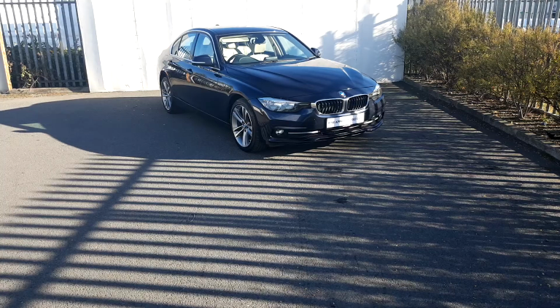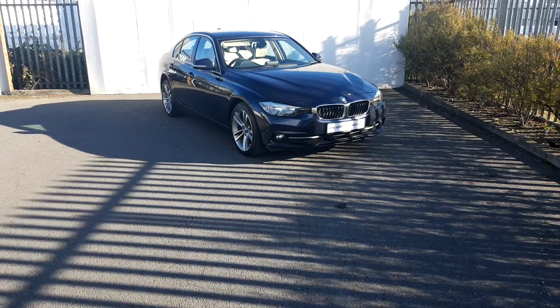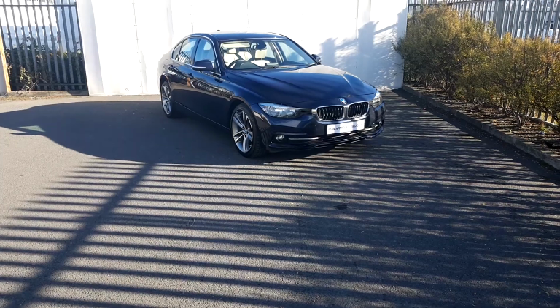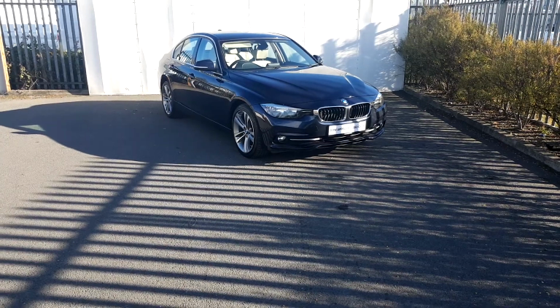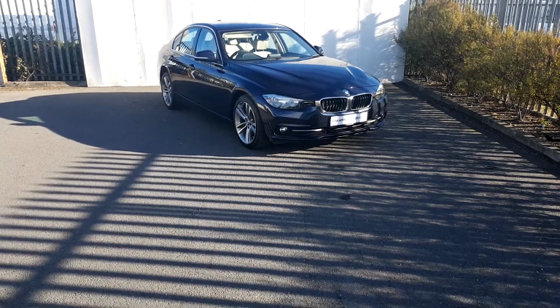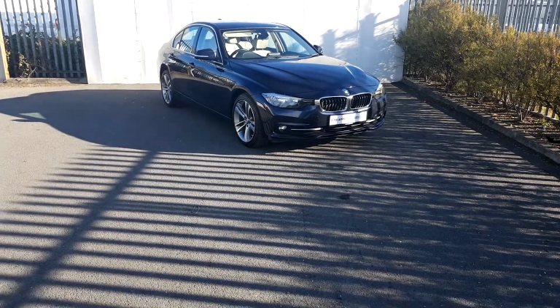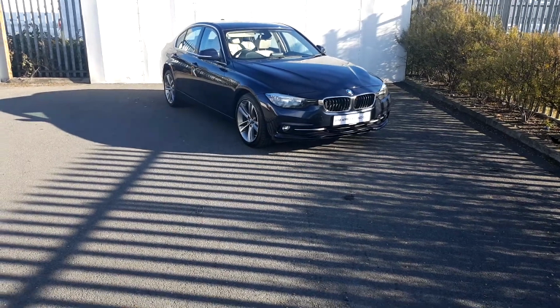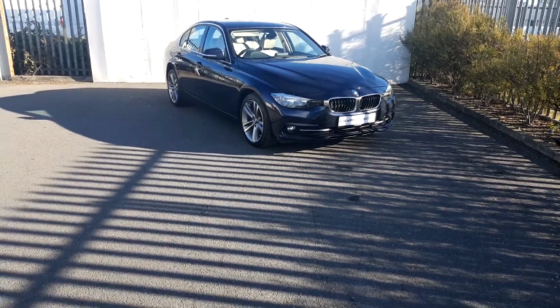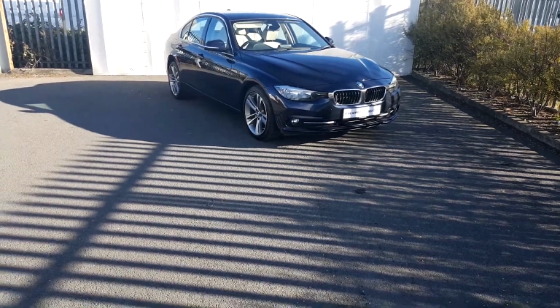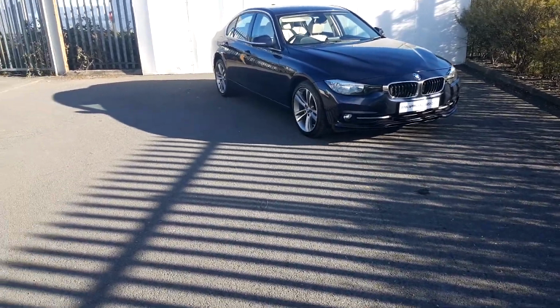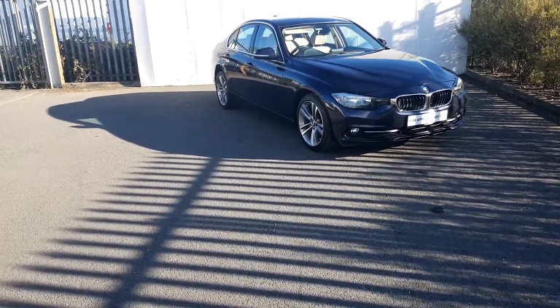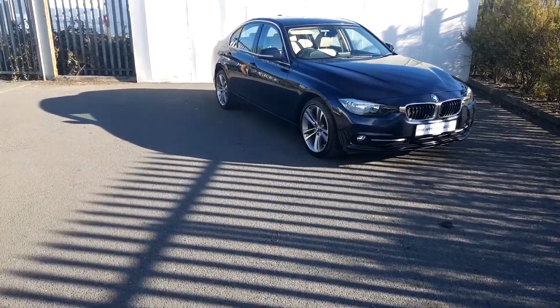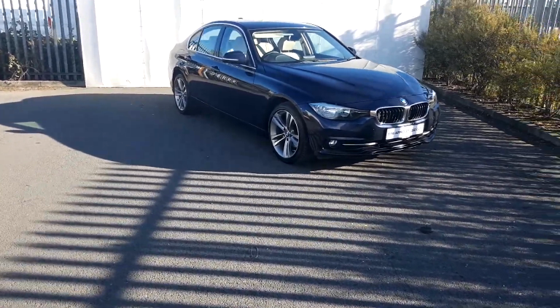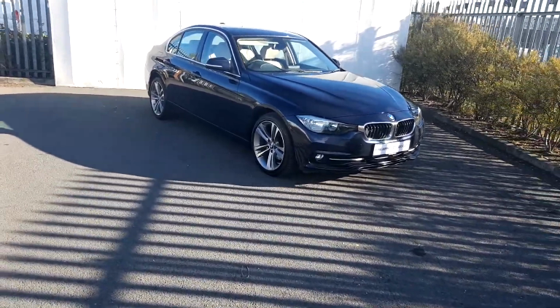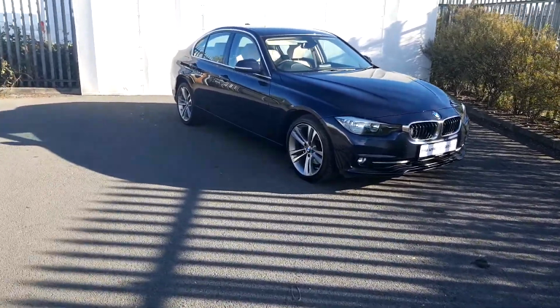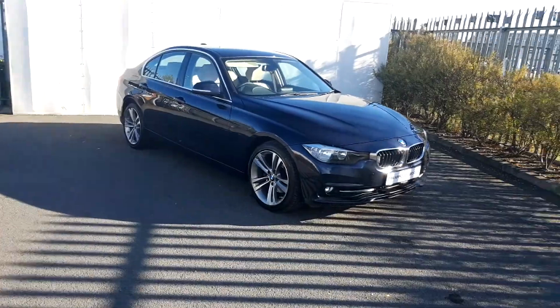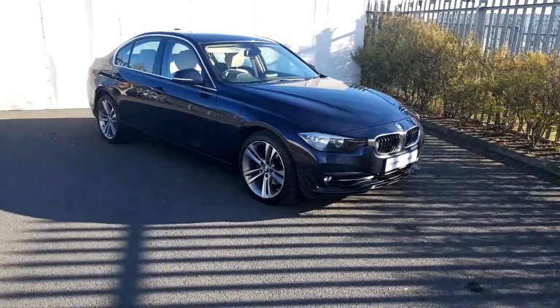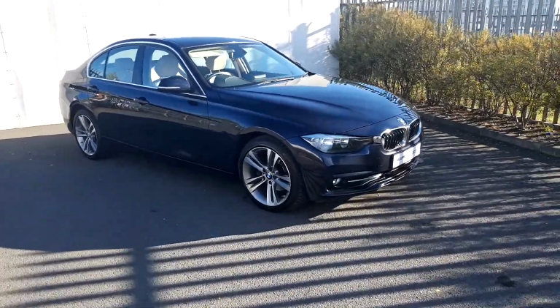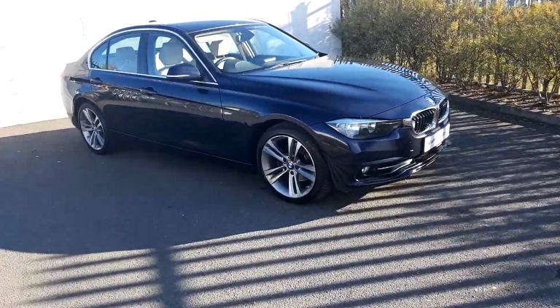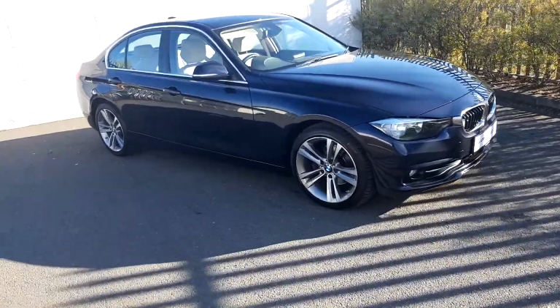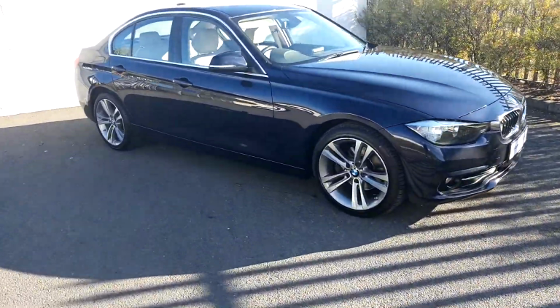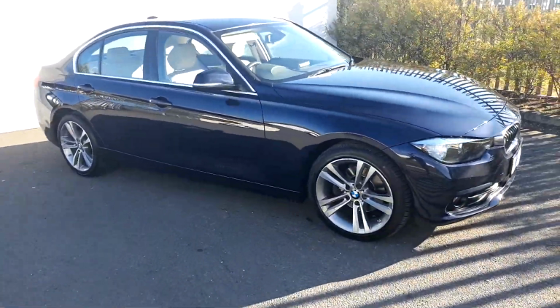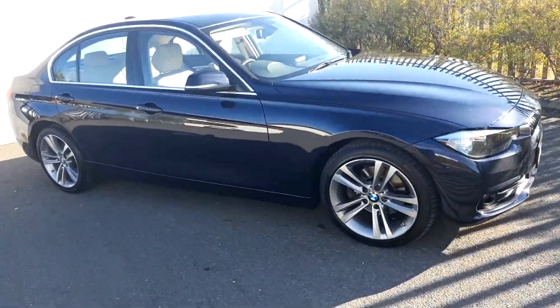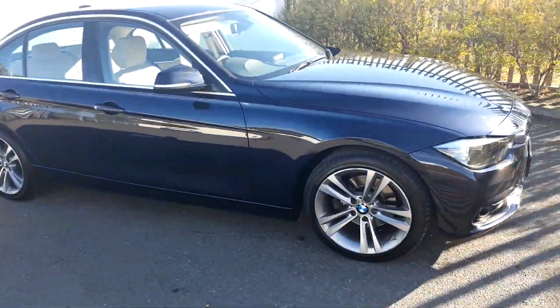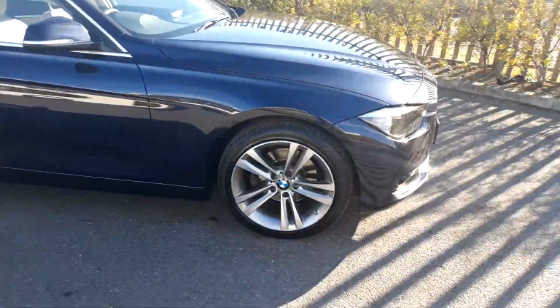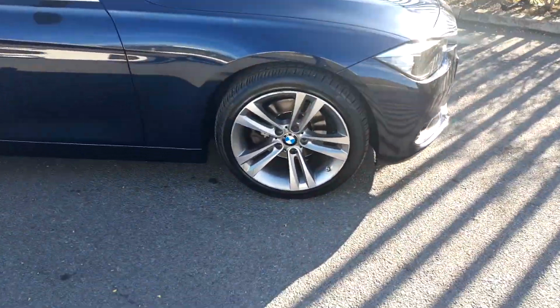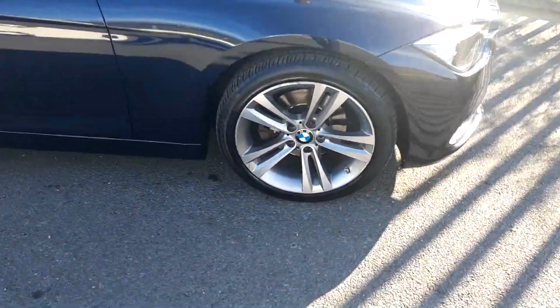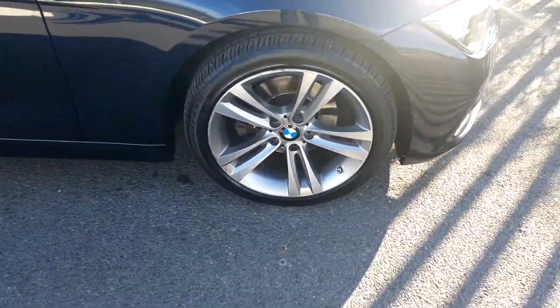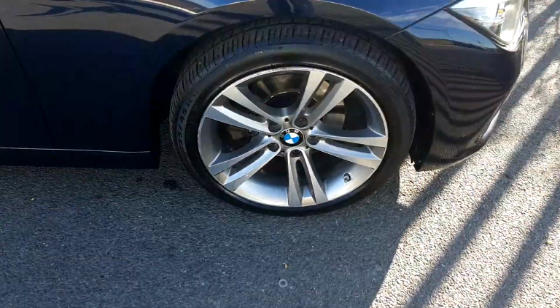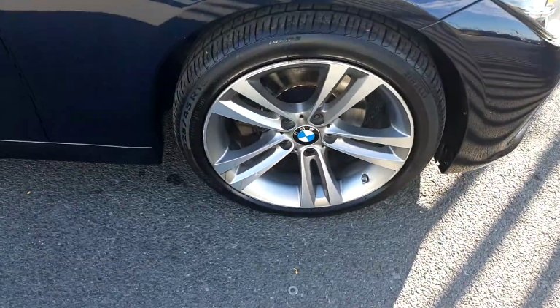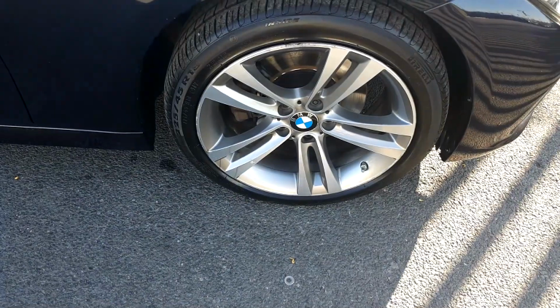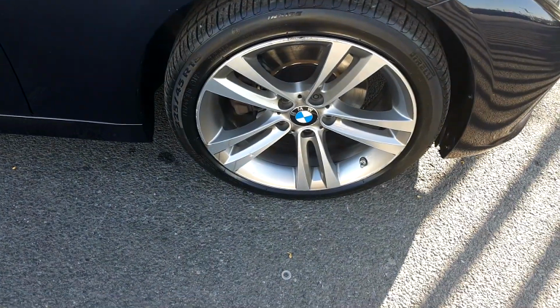Hi, Lee here from Joe Duffy Motors. Today we're going to look at this BMW 520D in Imperial Blue. This BMW comes with 18-inch alloy wheels on run-flat tires.